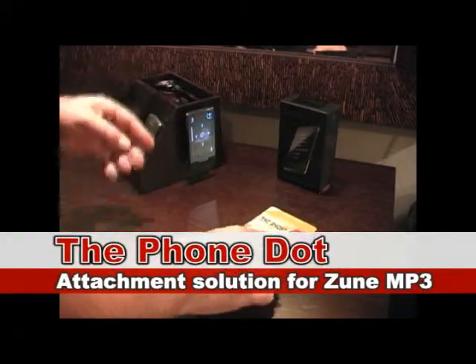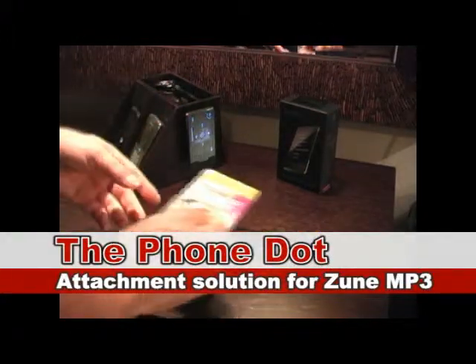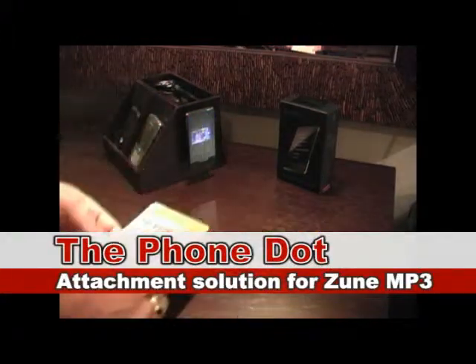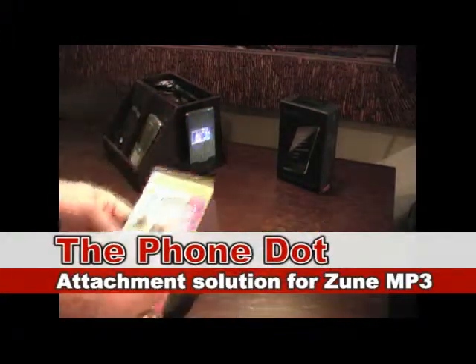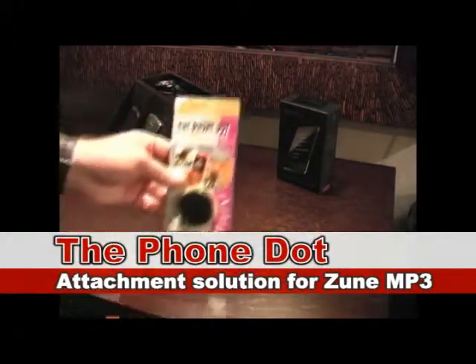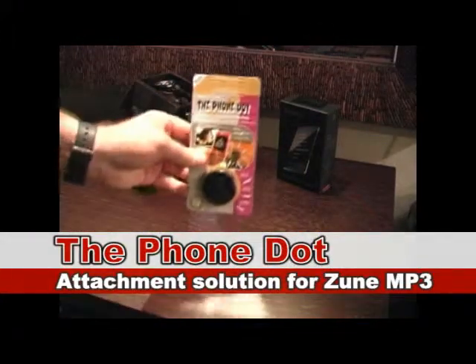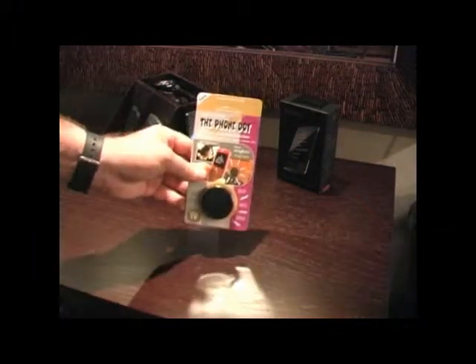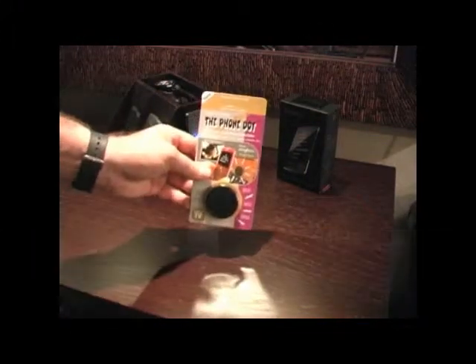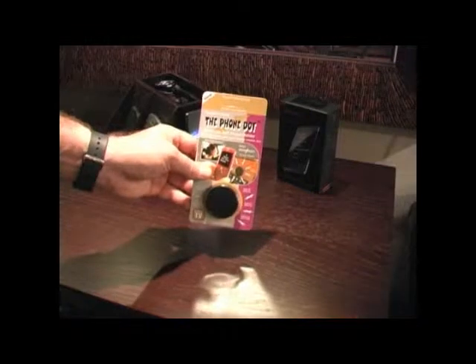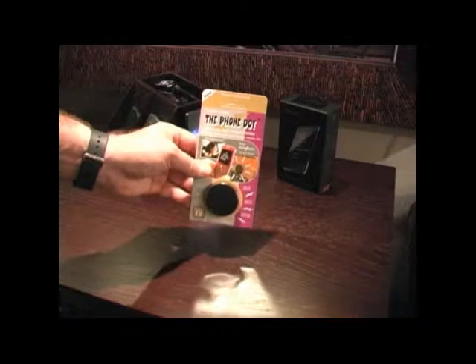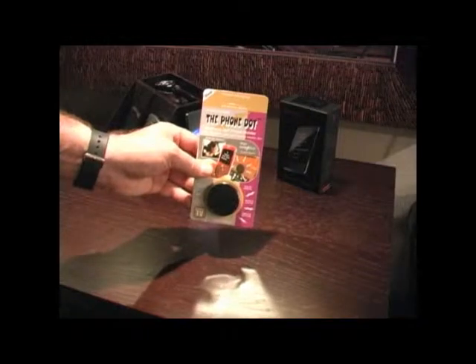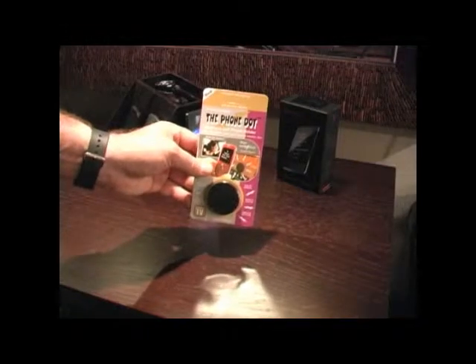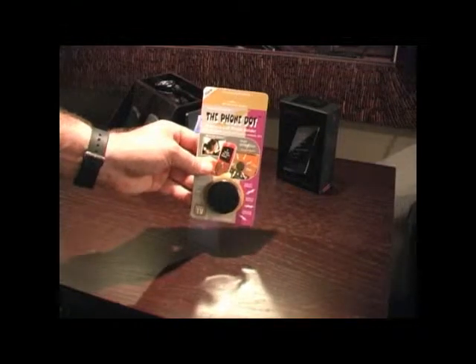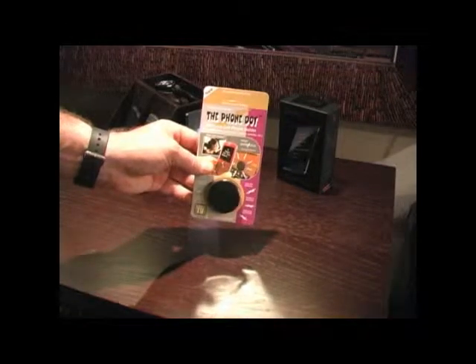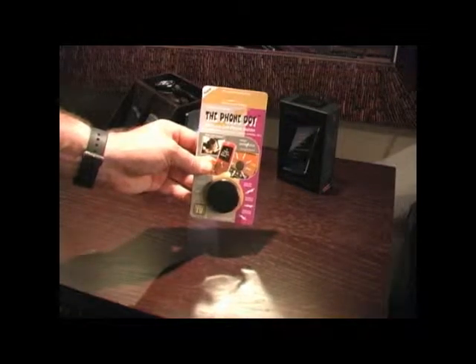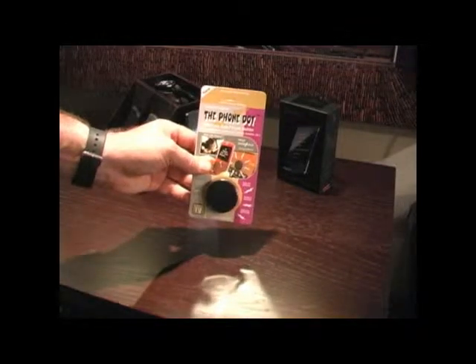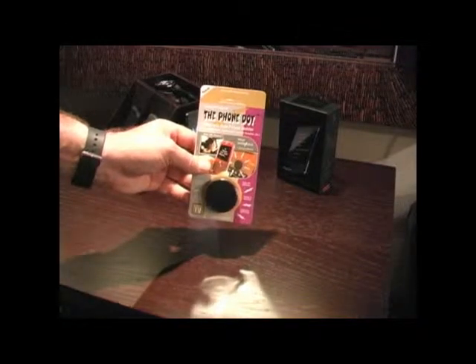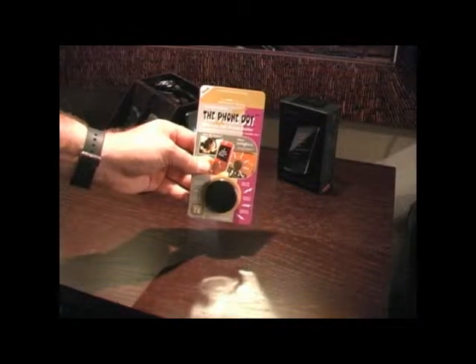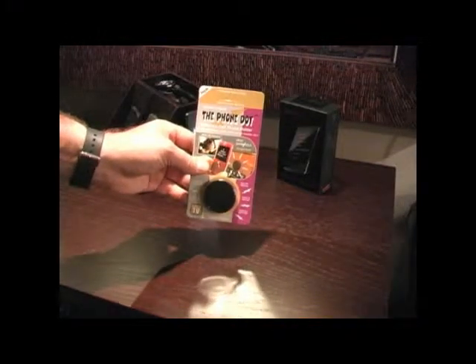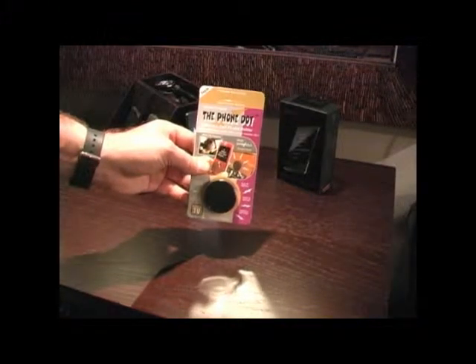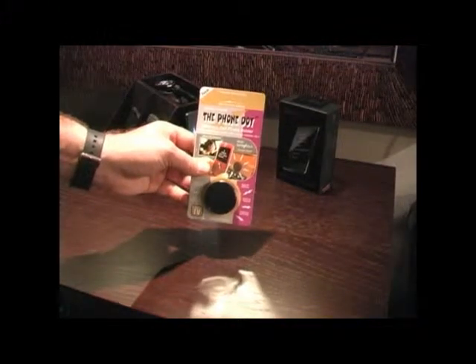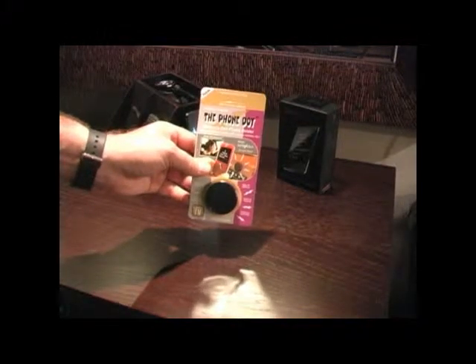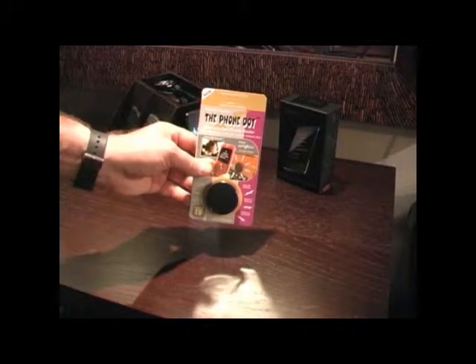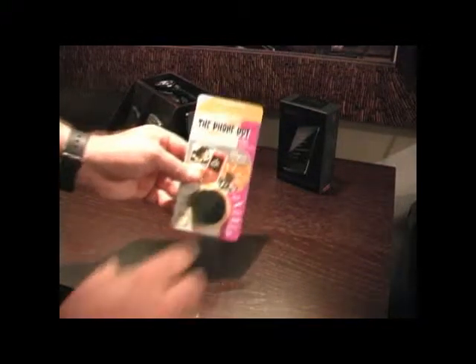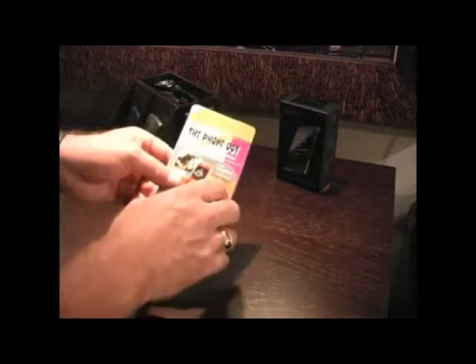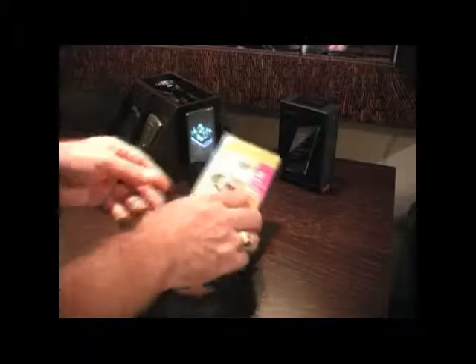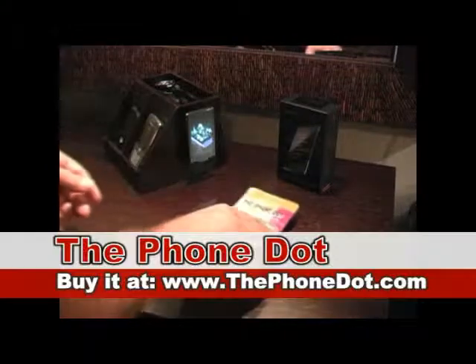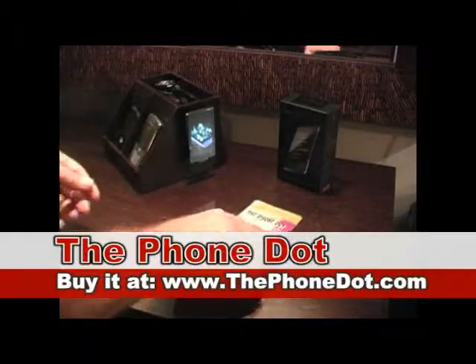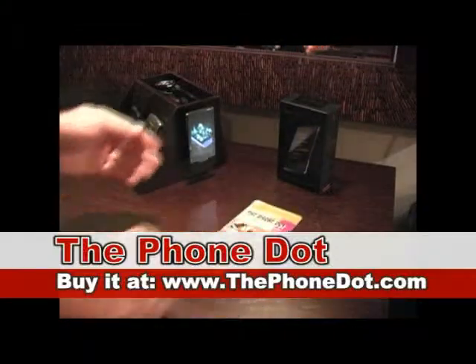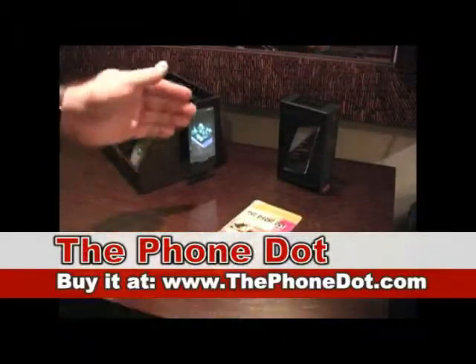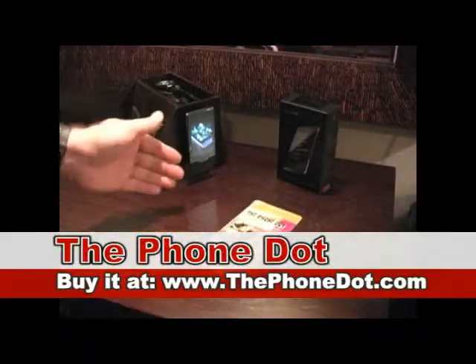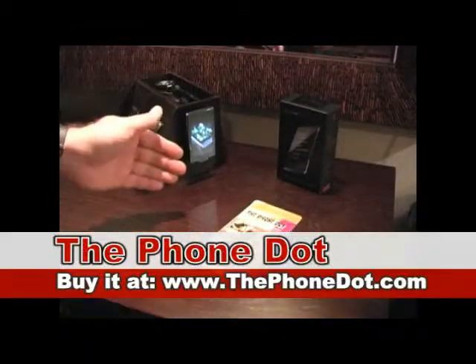So there you have it — PhoneDot being used as a holder for the Zune.